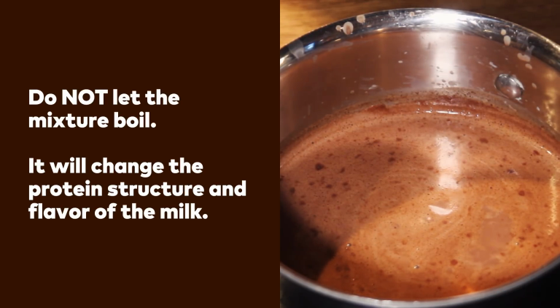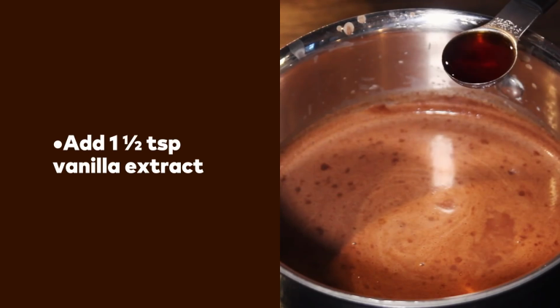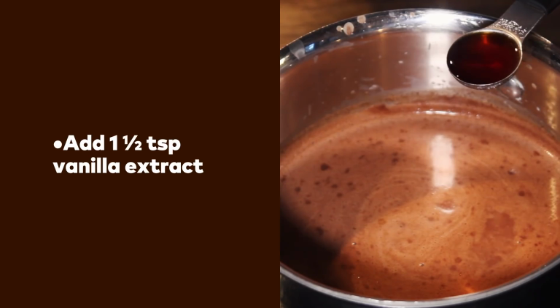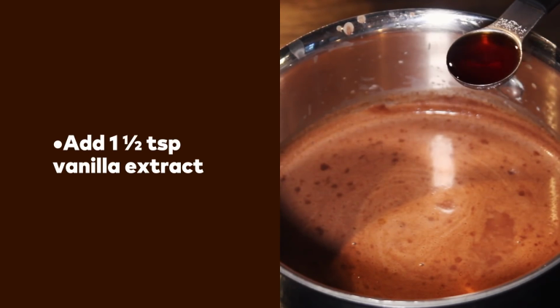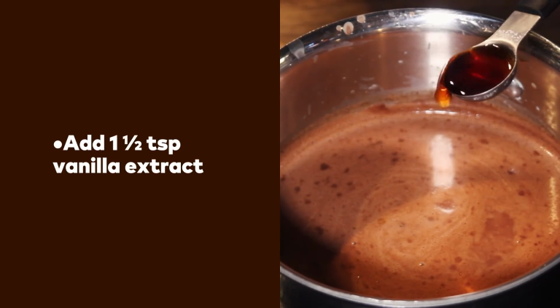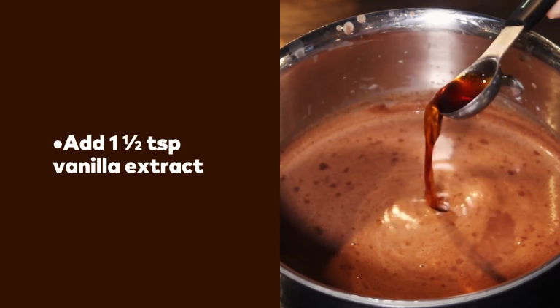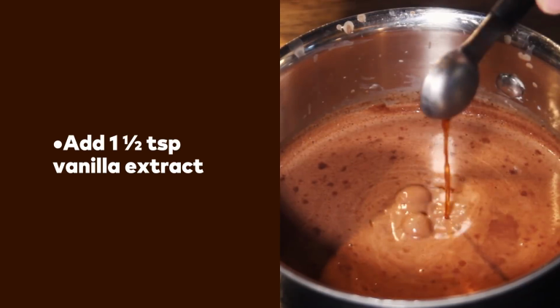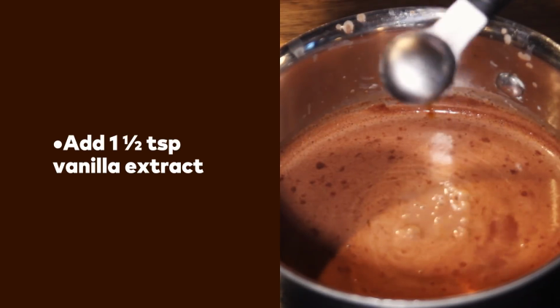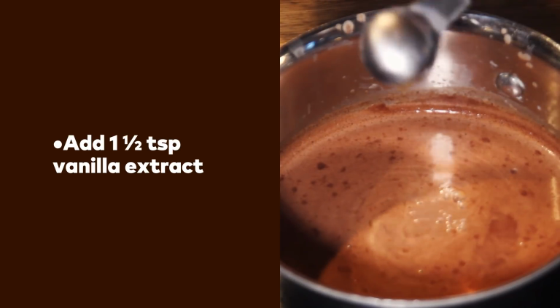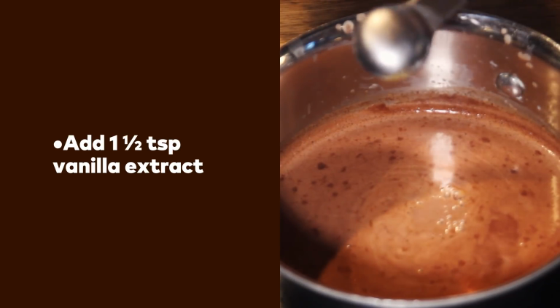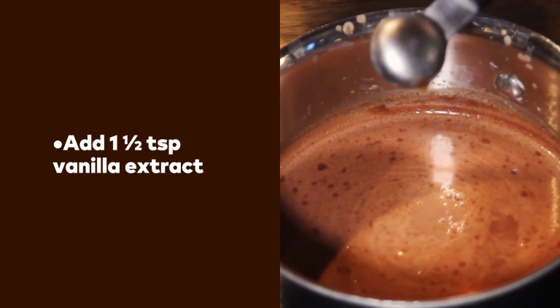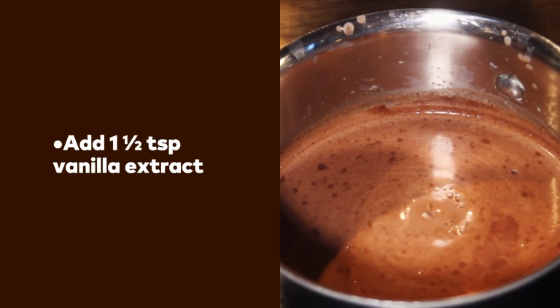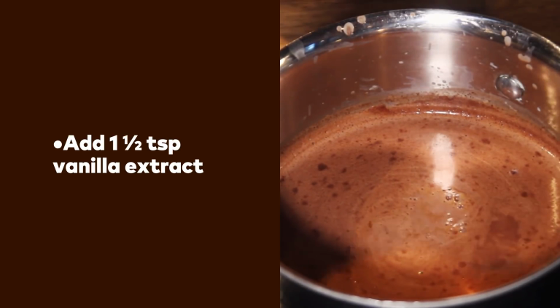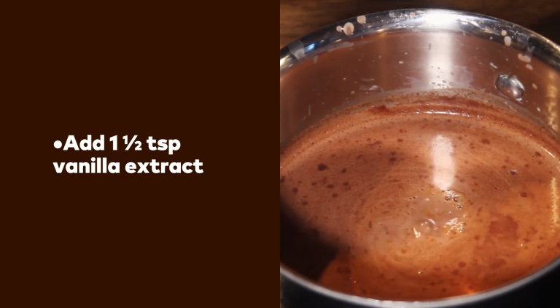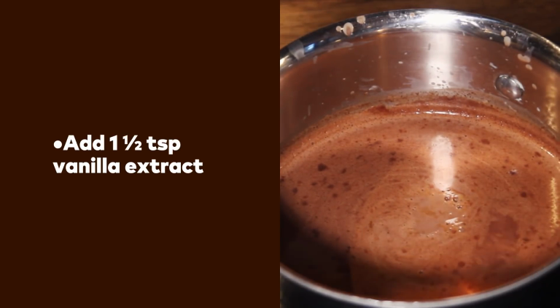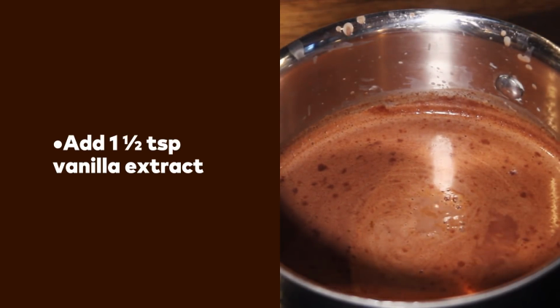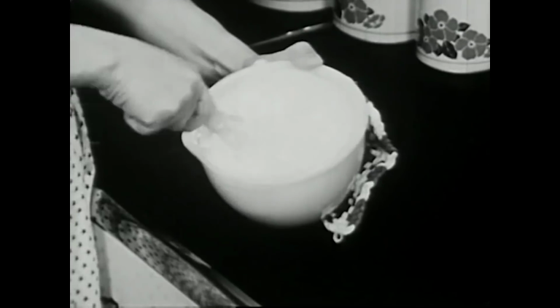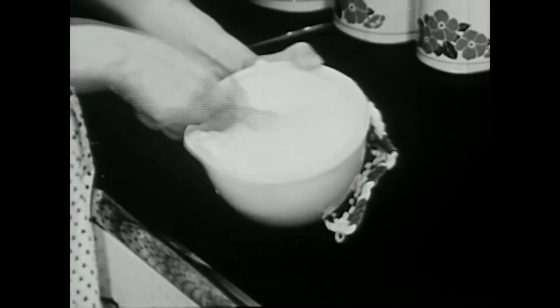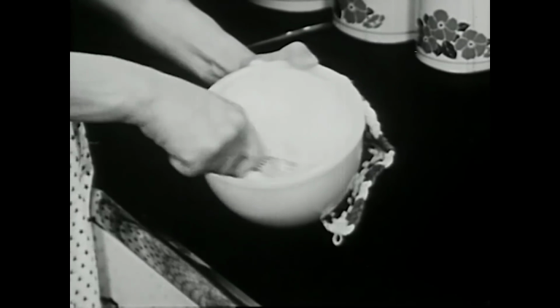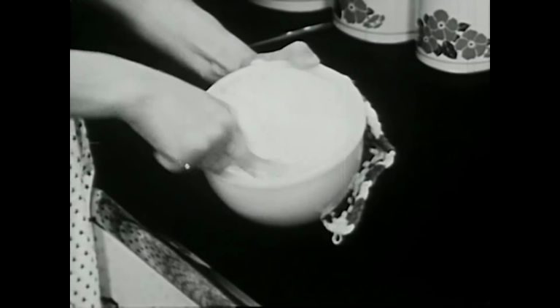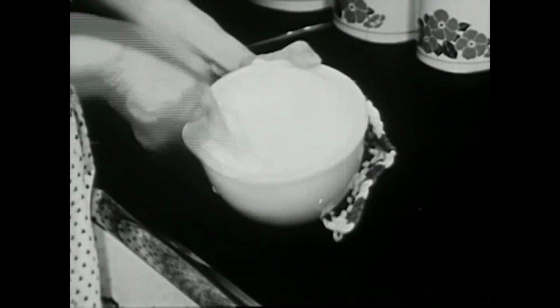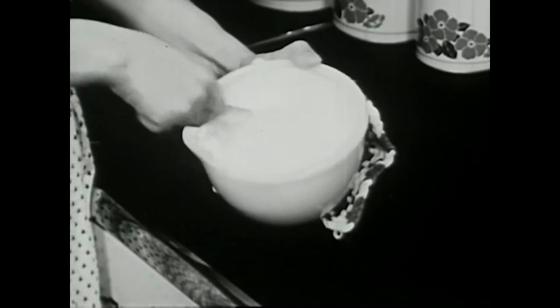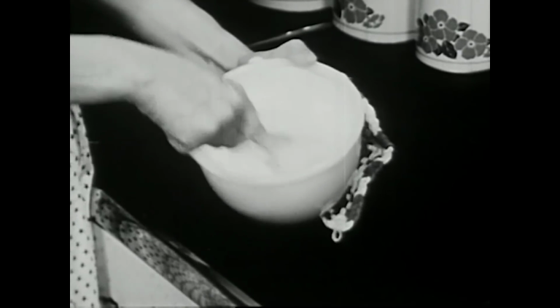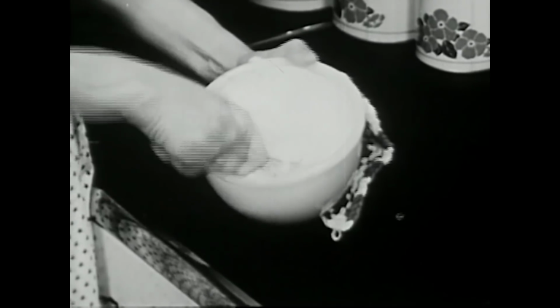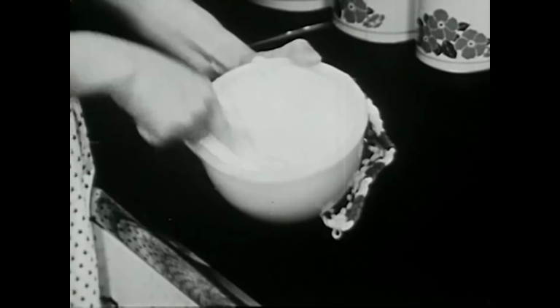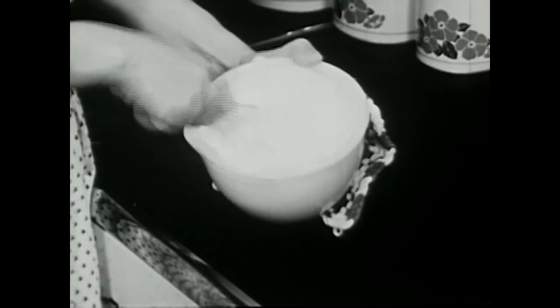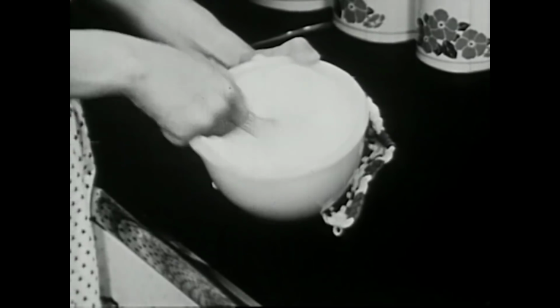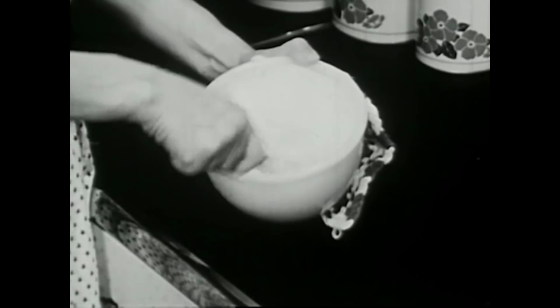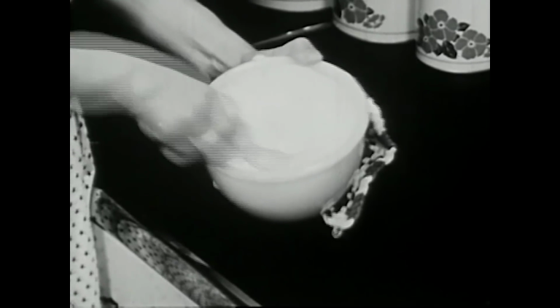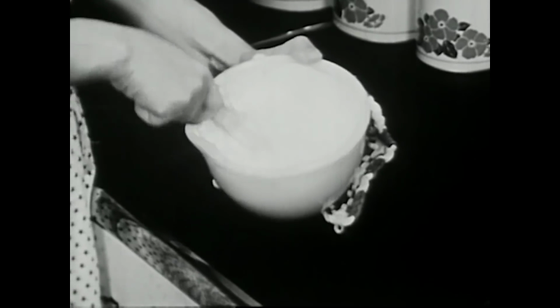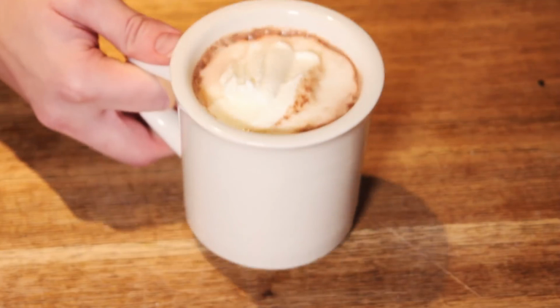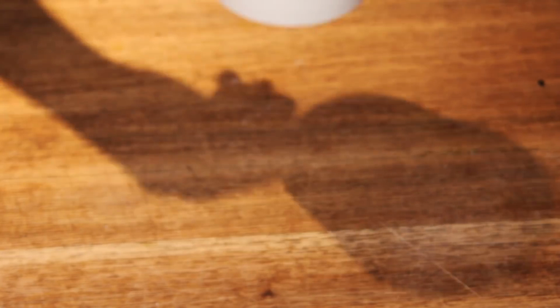For just a little more richness, add a touch of vanilla extract. Whip up some cream for the top. You can get the recipe on PopSci.com. Enjoy!